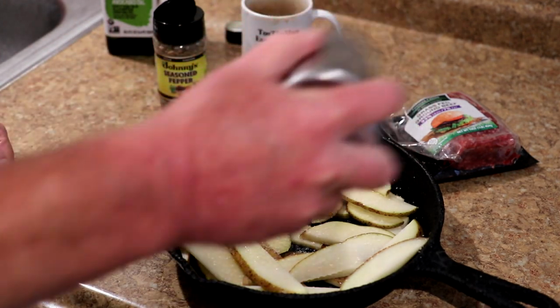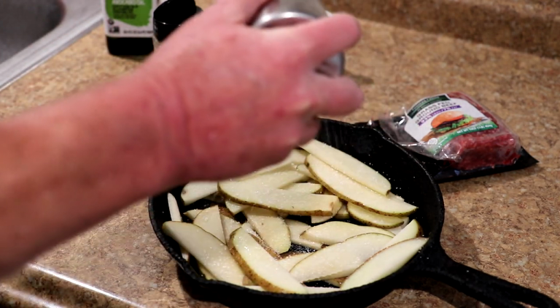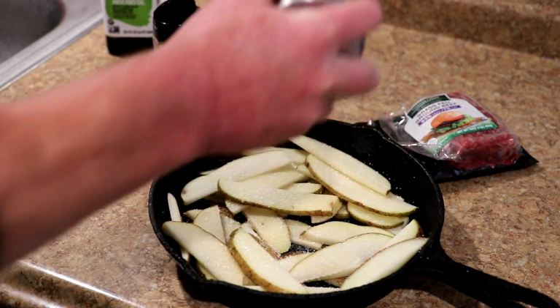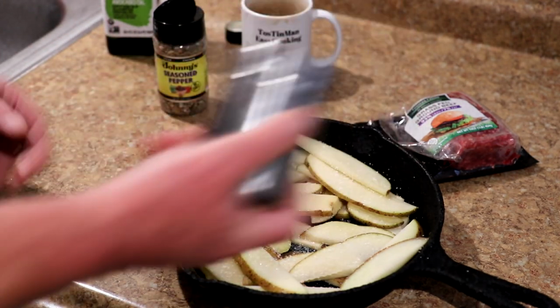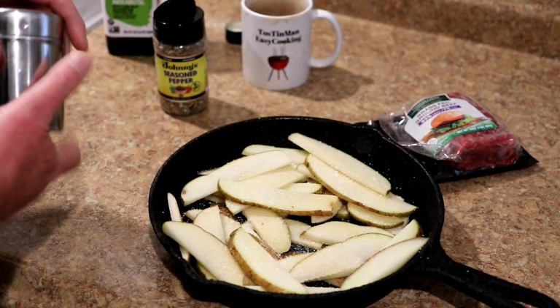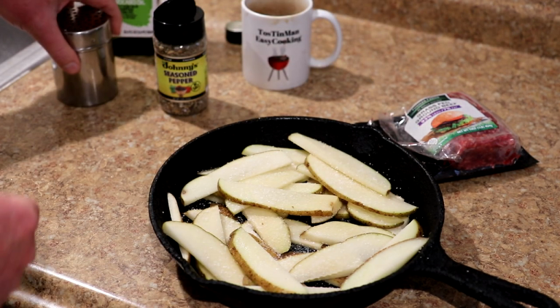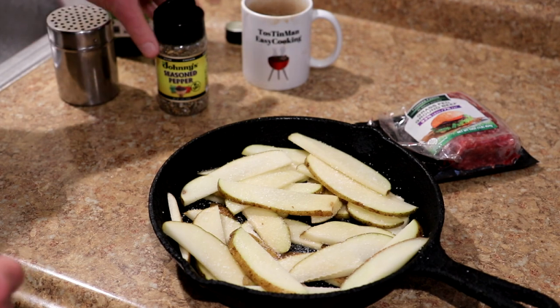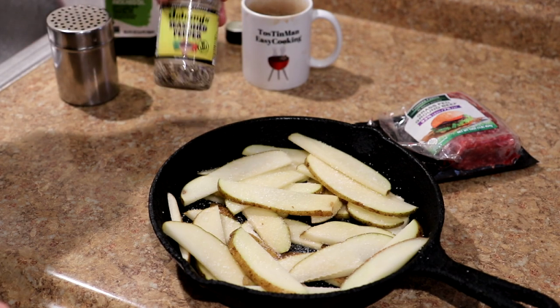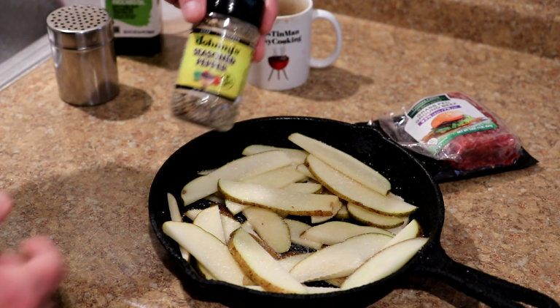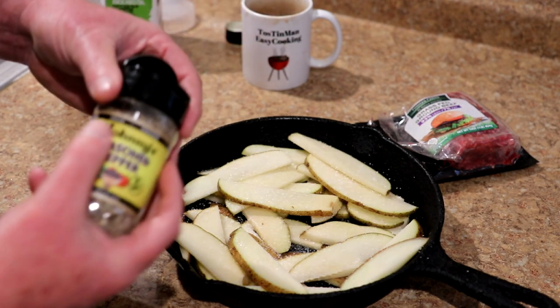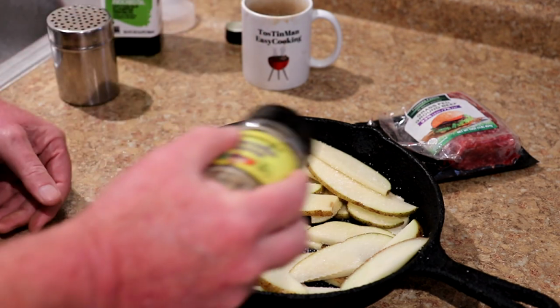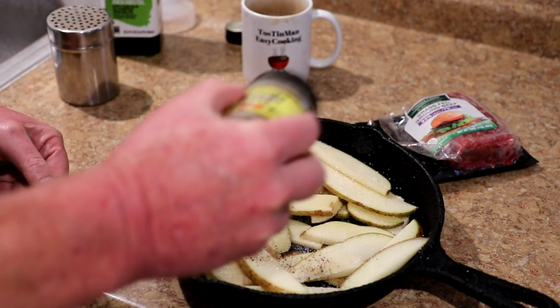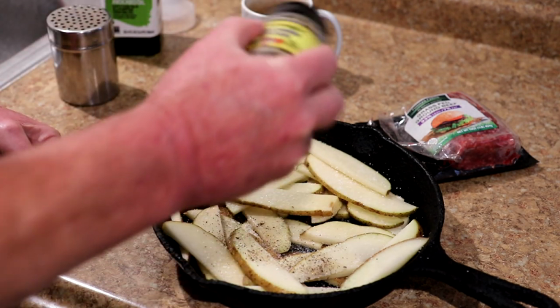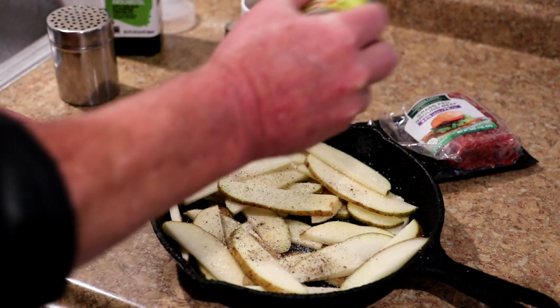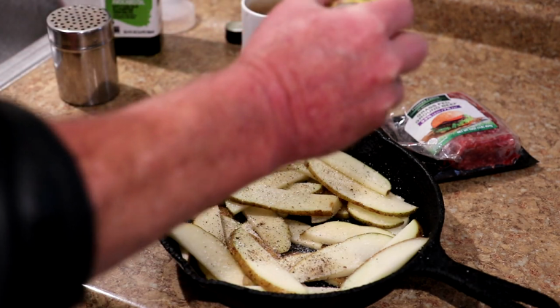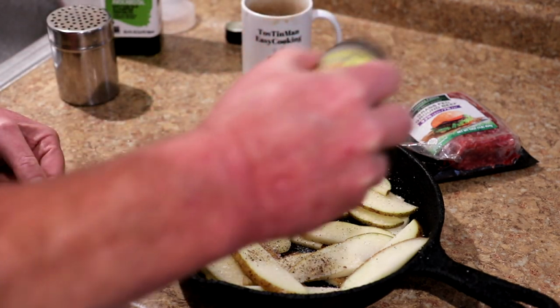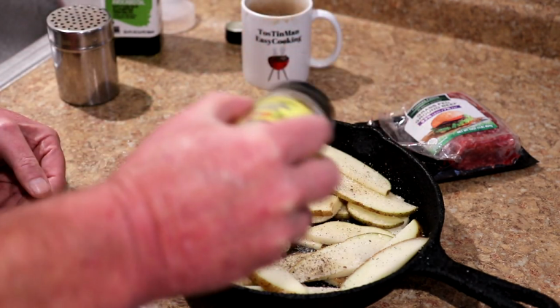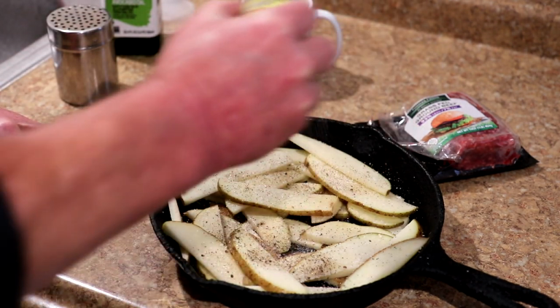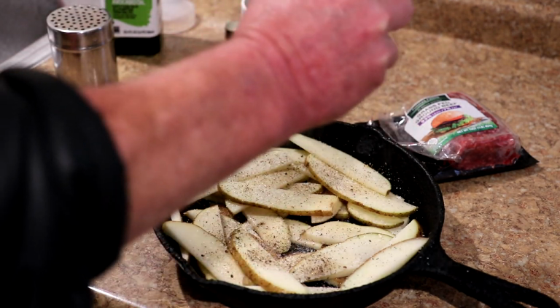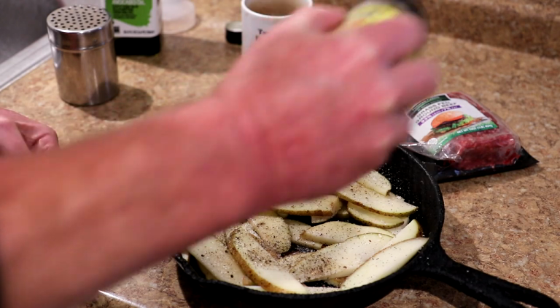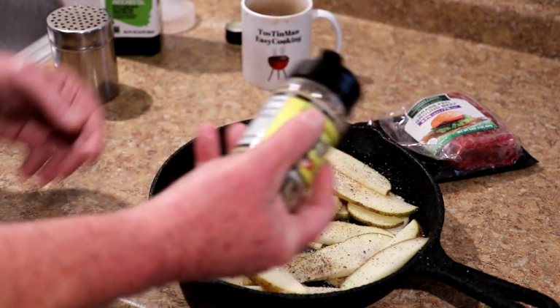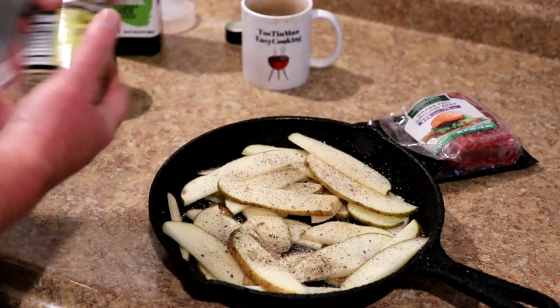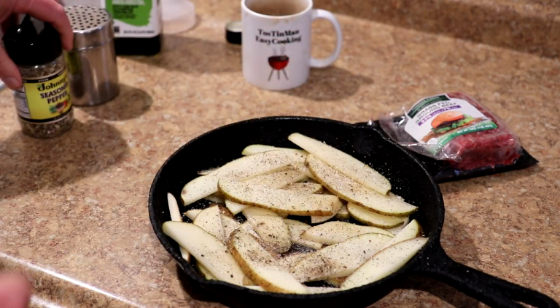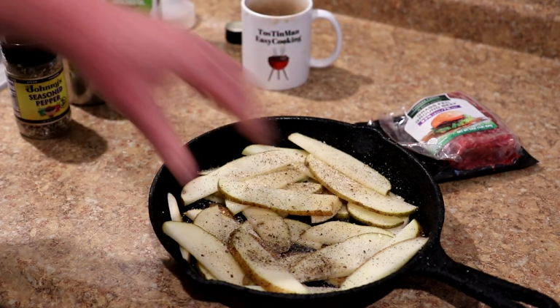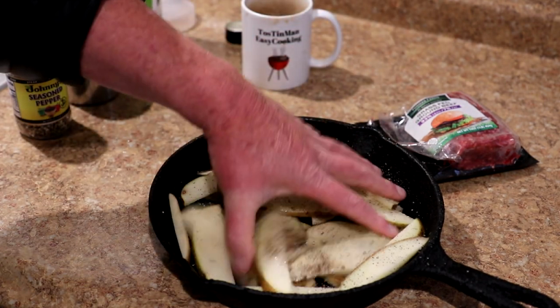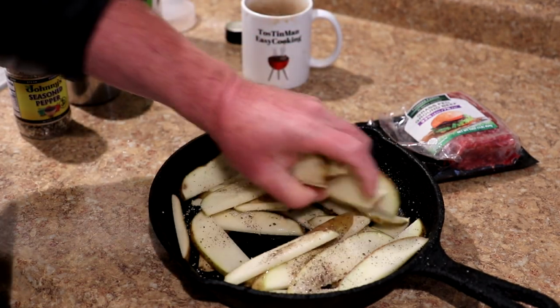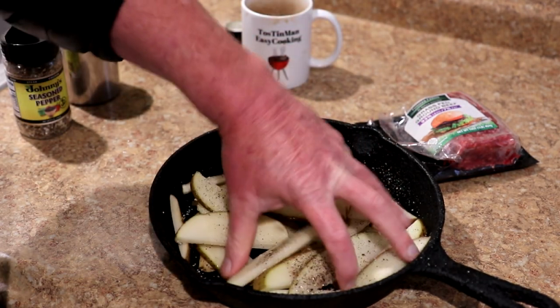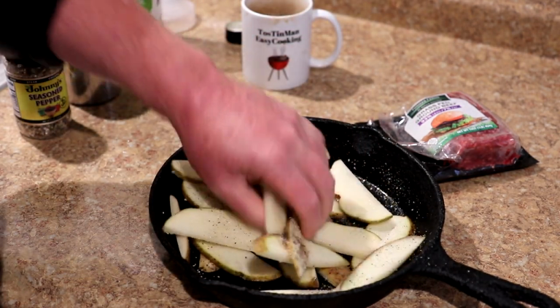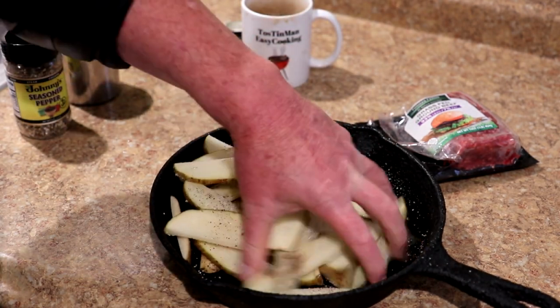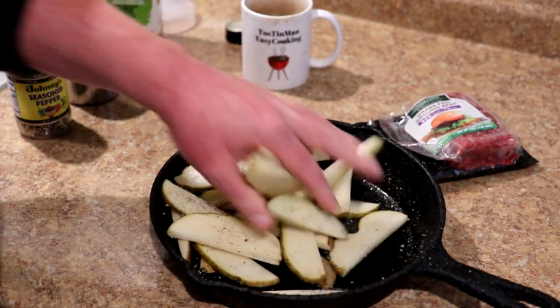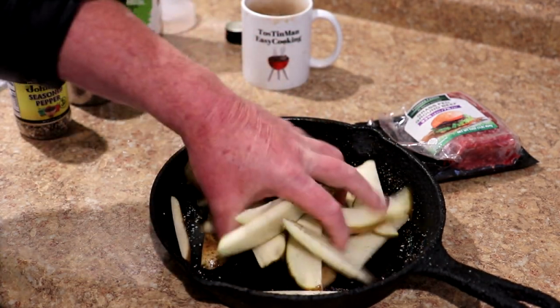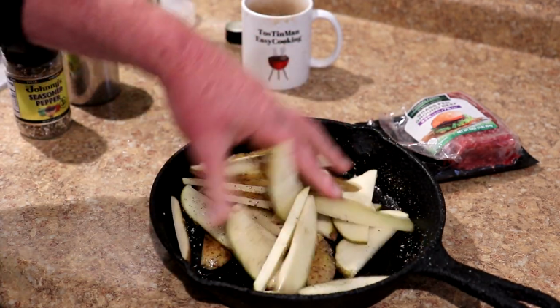This is just a little salt — kosher salt — and then some Johnny's seasoned pepper. I use this all the time. Besides pepper, it has sugar, red and green bell pepper, garlic, and onion in it. And let's mix this all together.